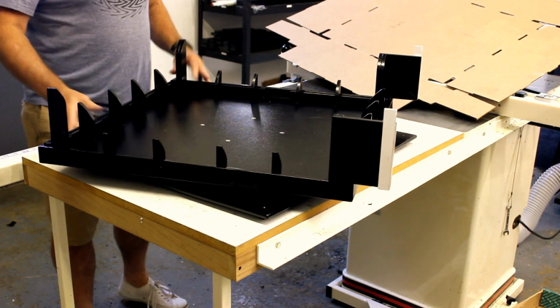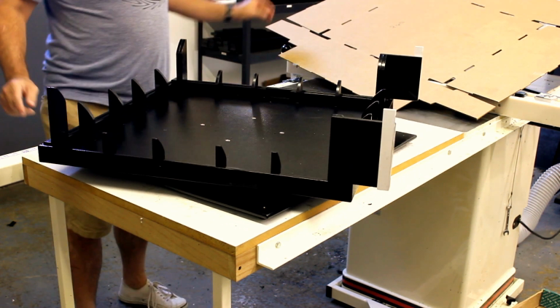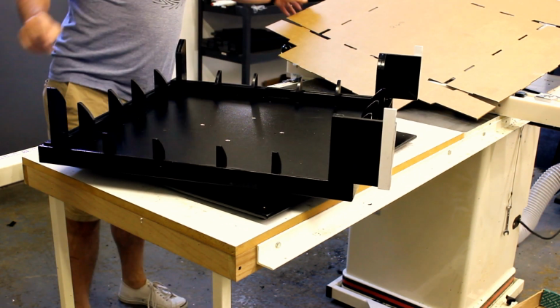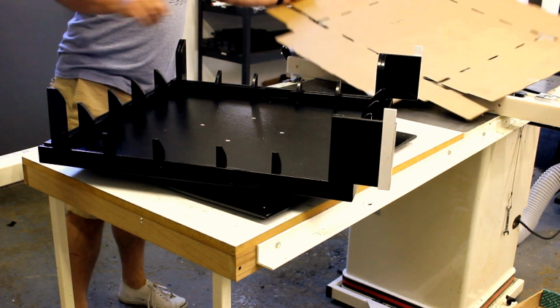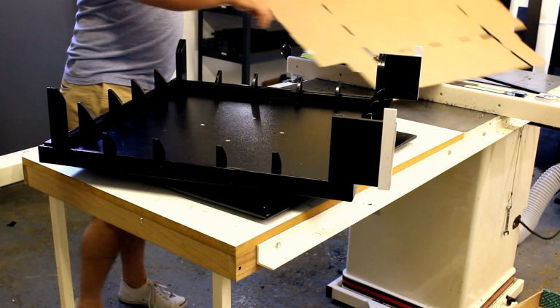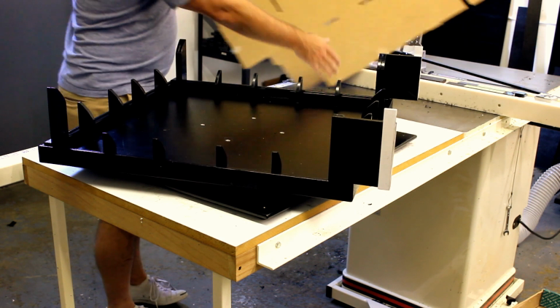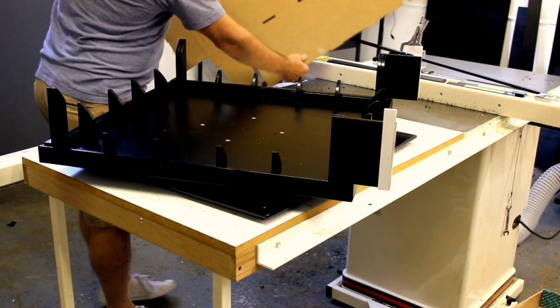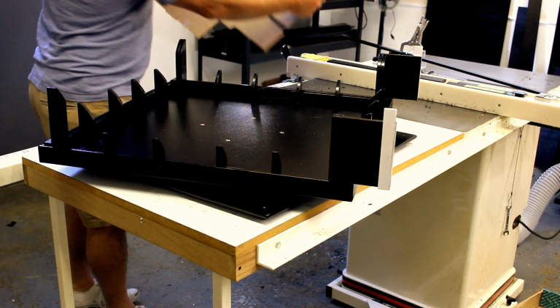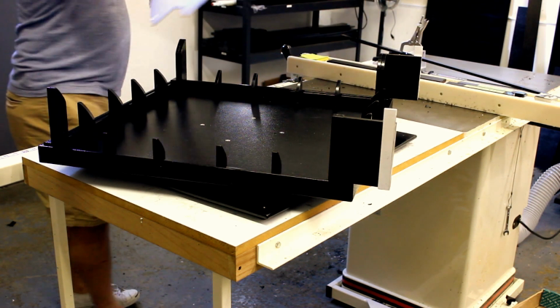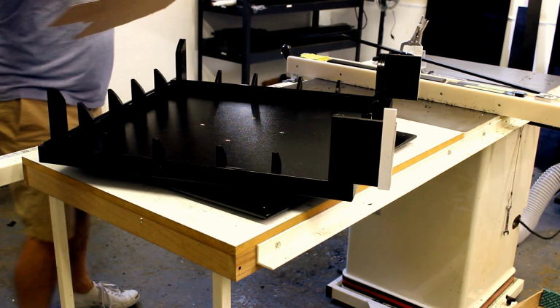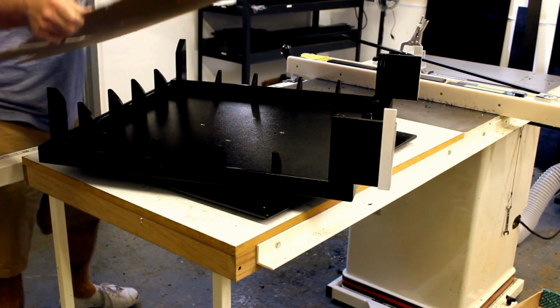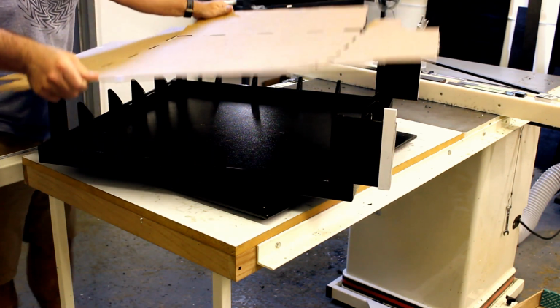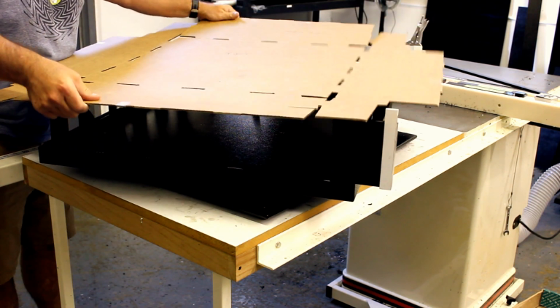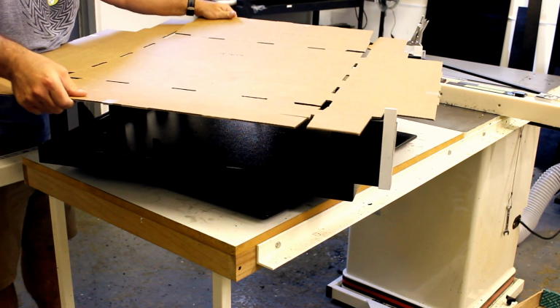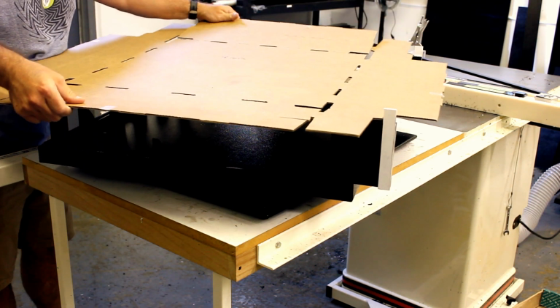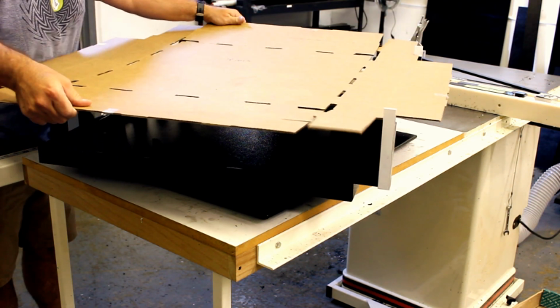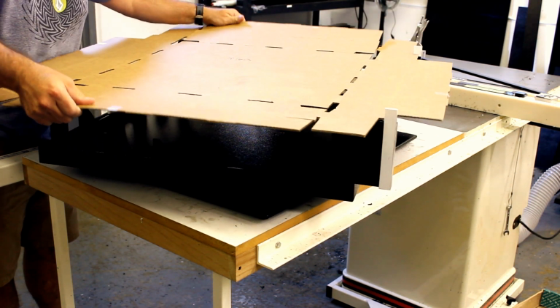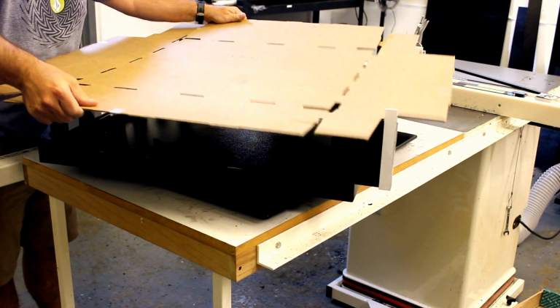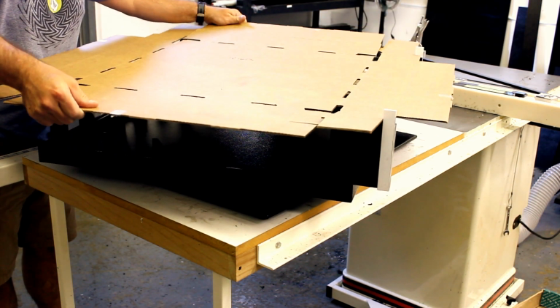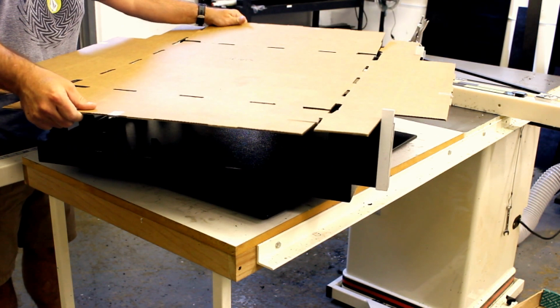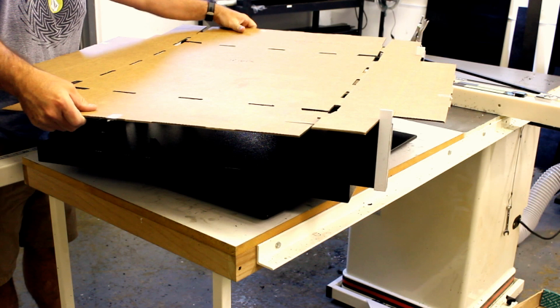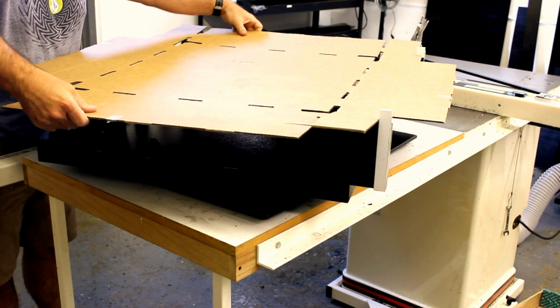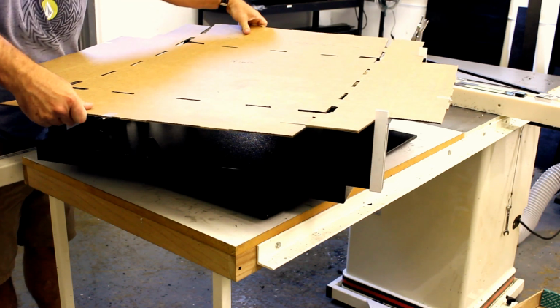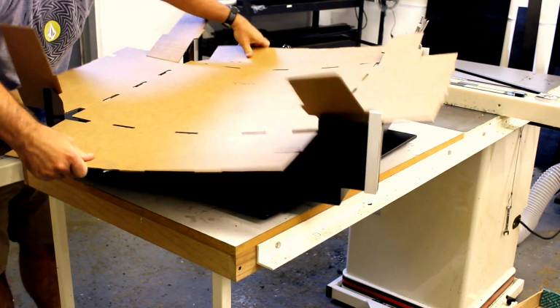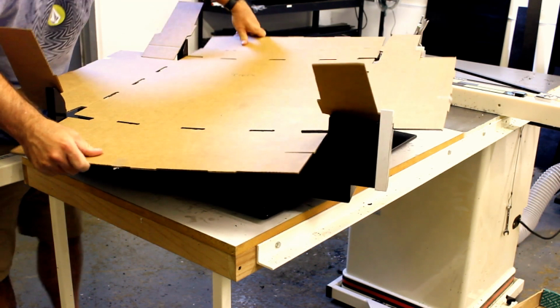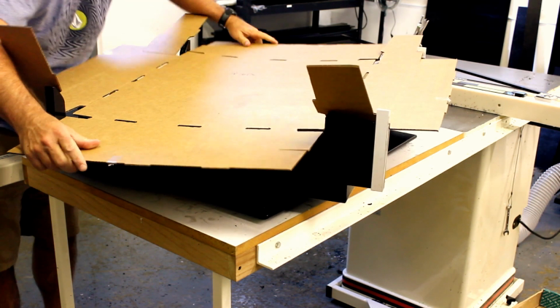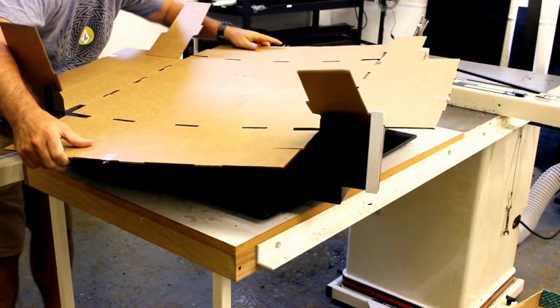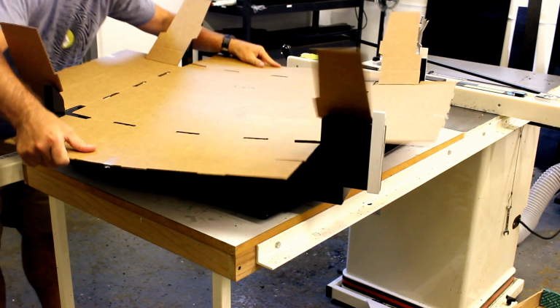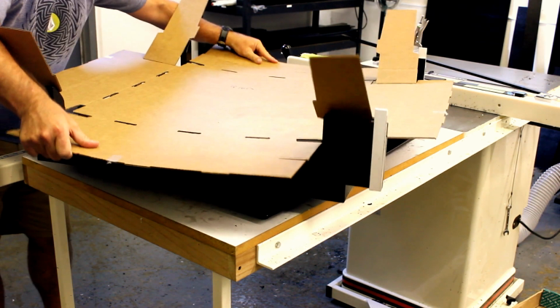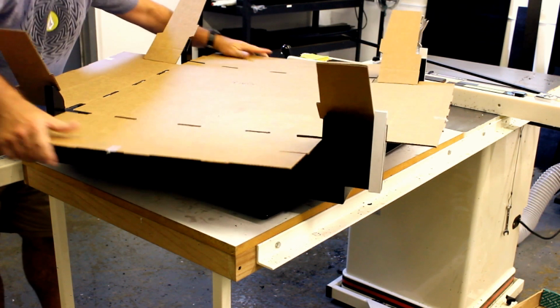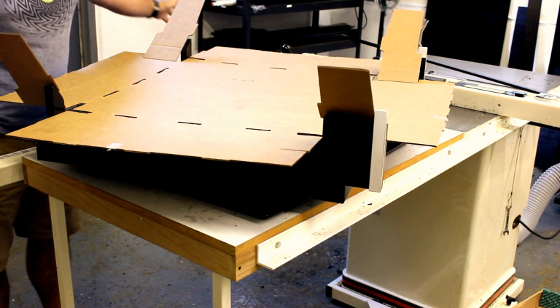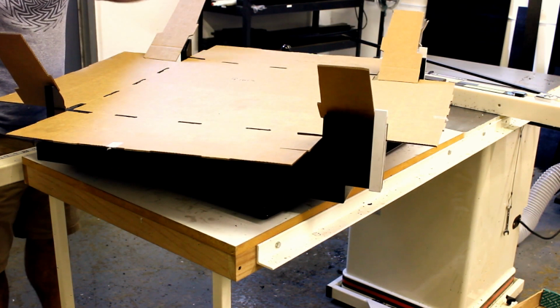The way you're going to do this is you're going to grab the box like this. You're going to slide it through until it hits those guides, right like that. Then you're going to pull down and set it like that.